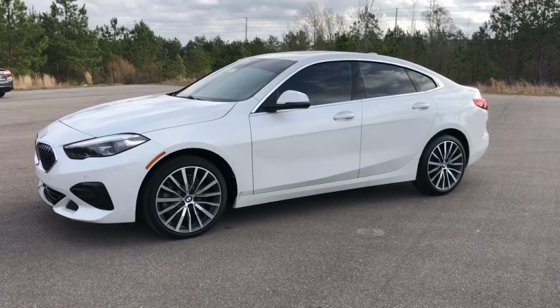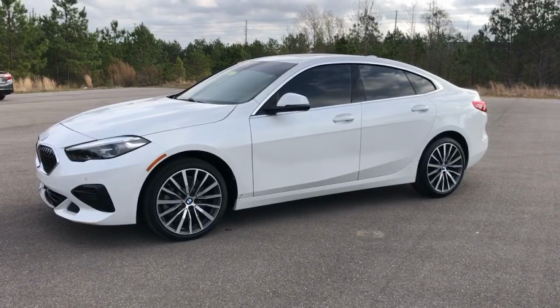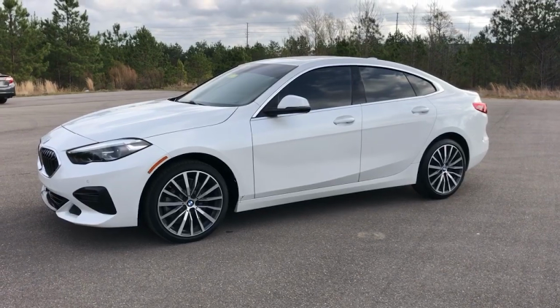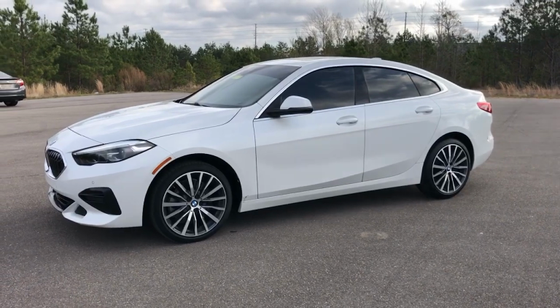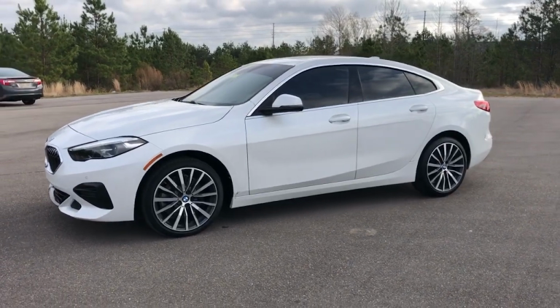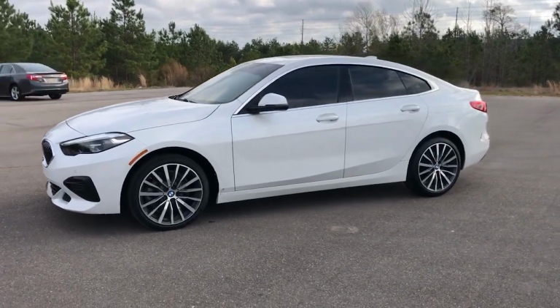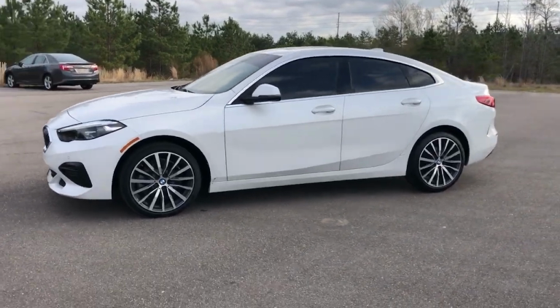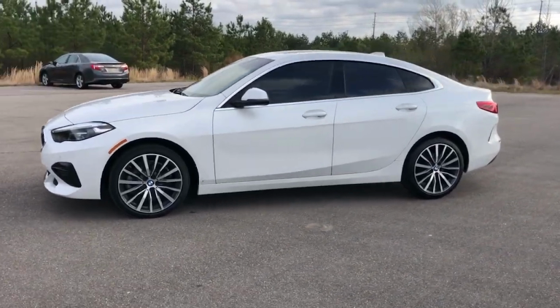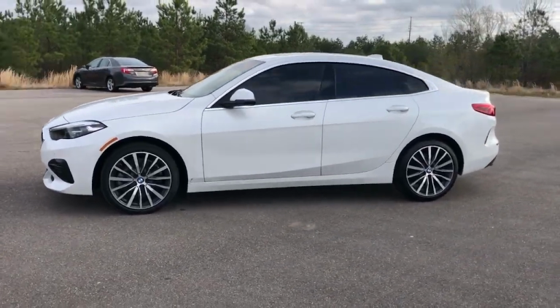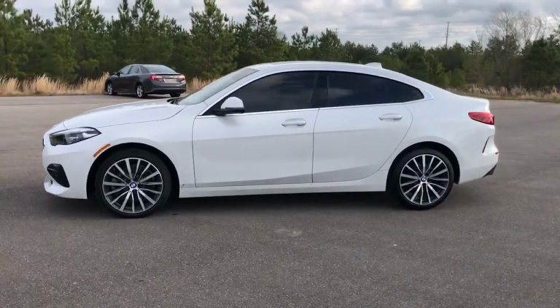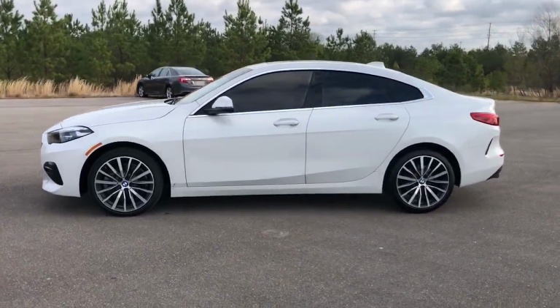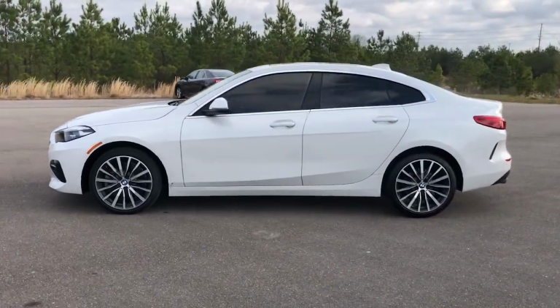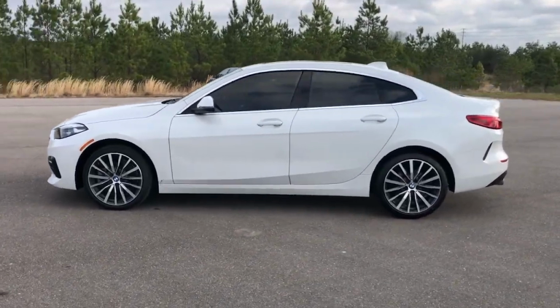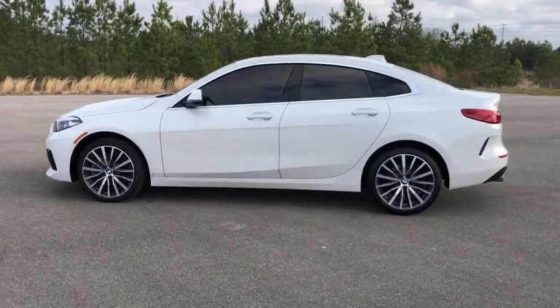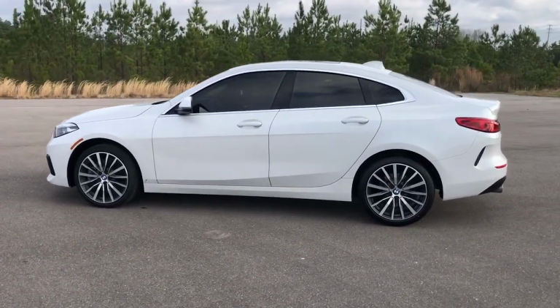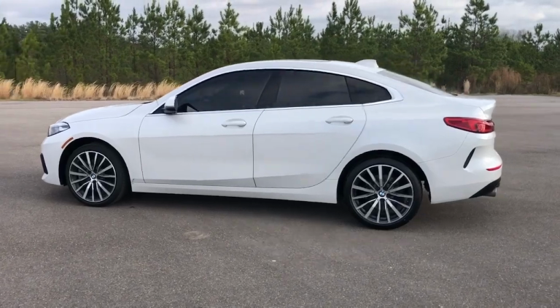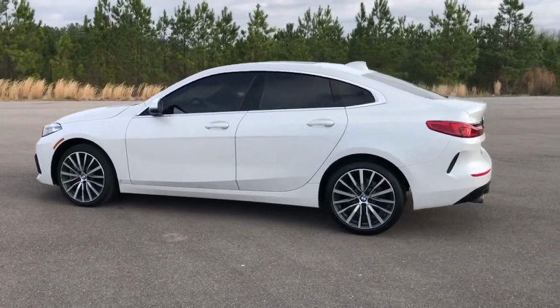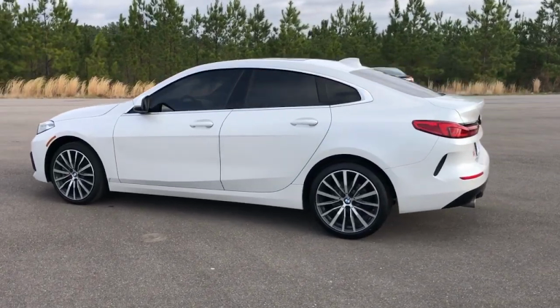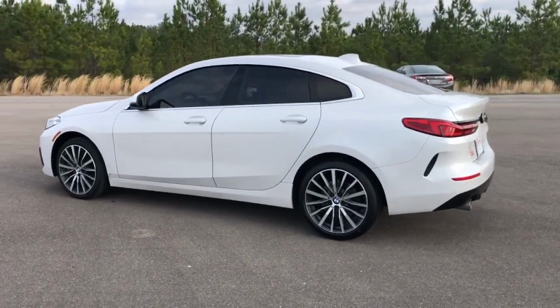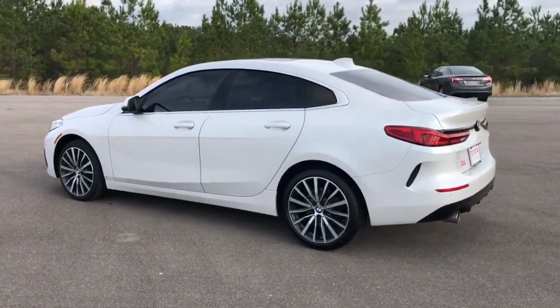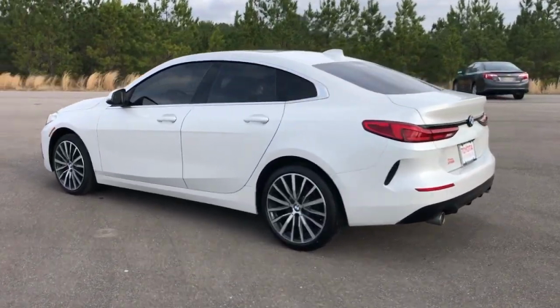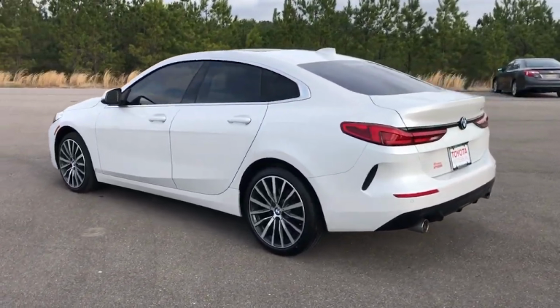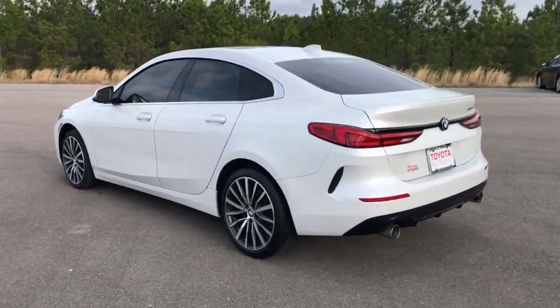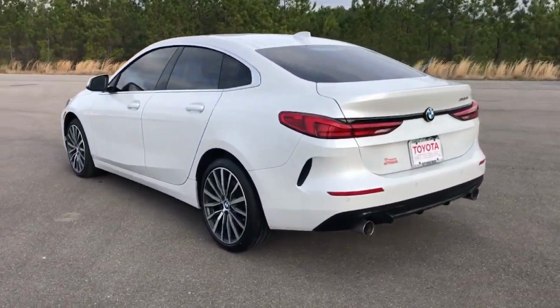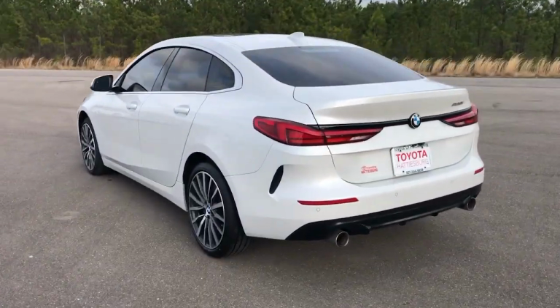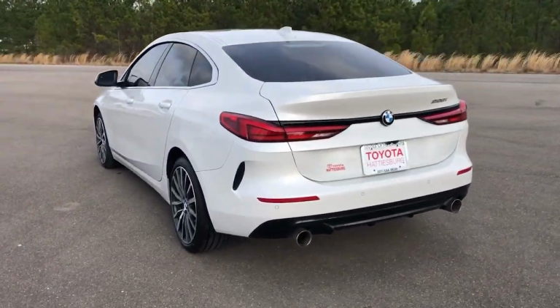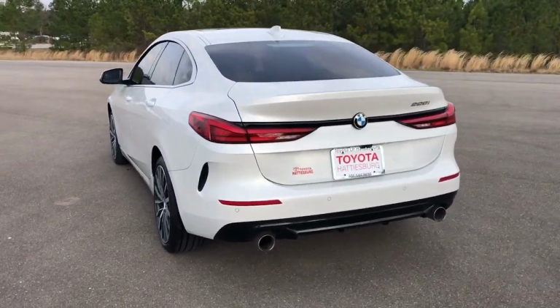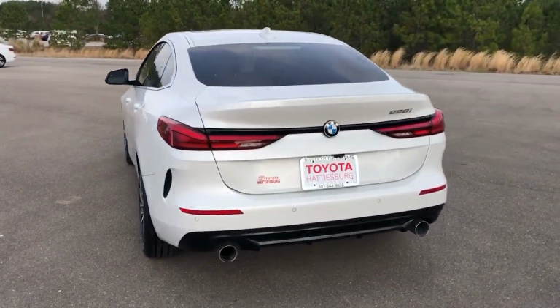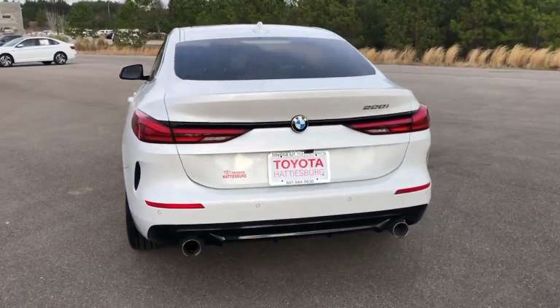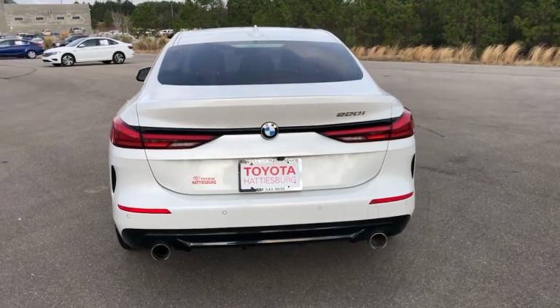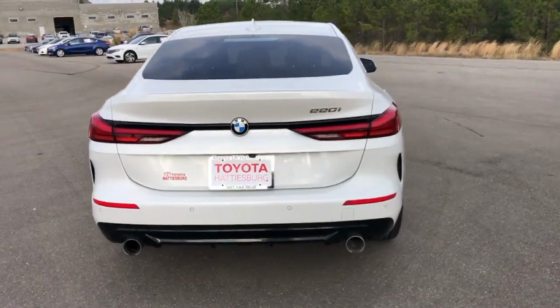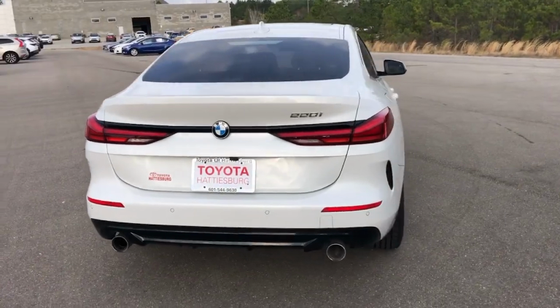Get into a car with value. 2022 BMW 2 Series. With less than 45,000 miles on the odometer, this vehicle stands out from the rest.